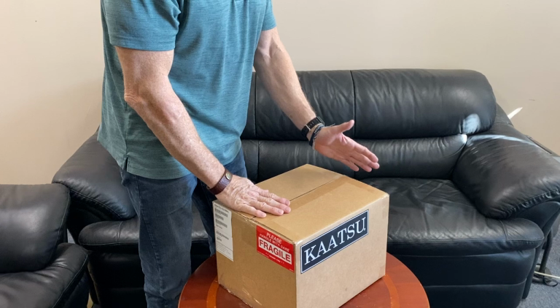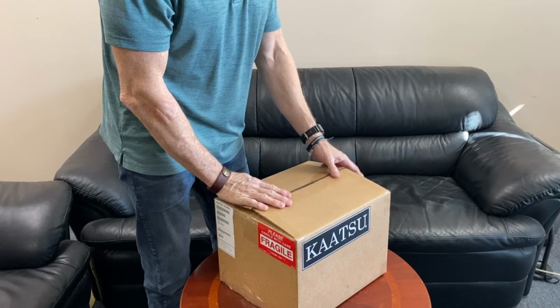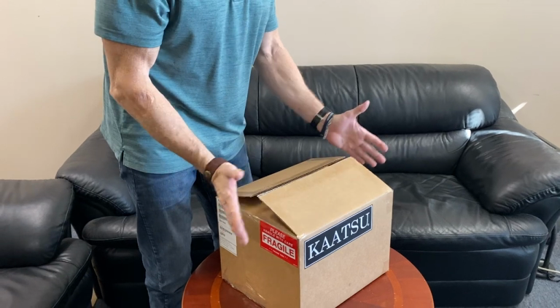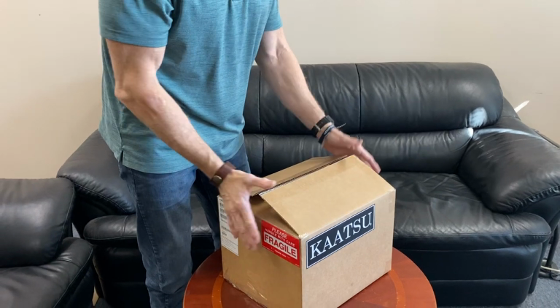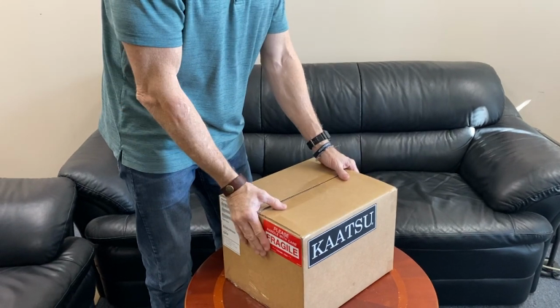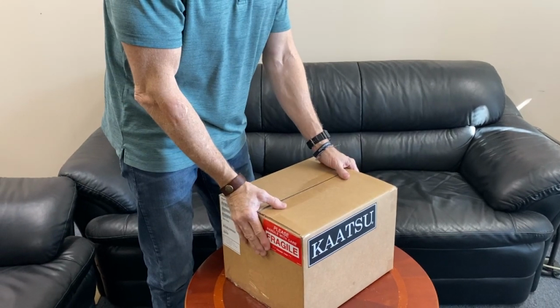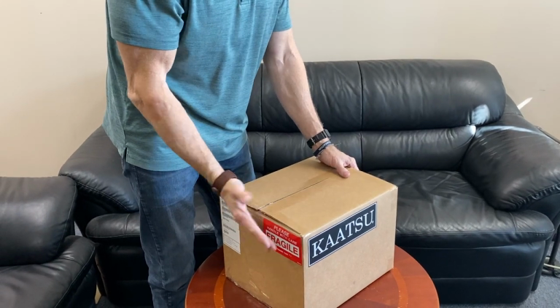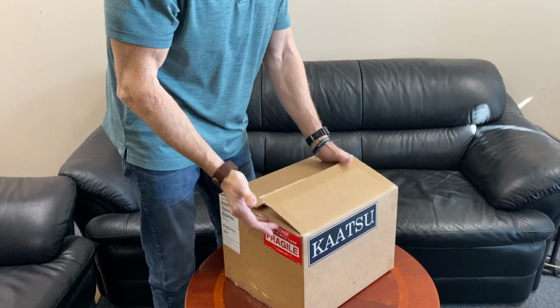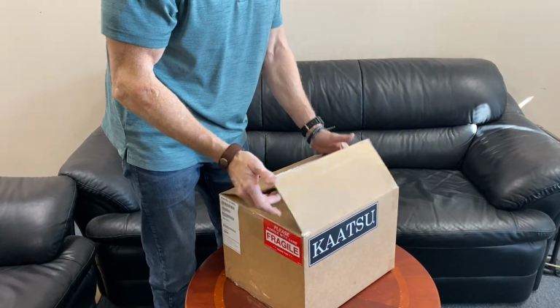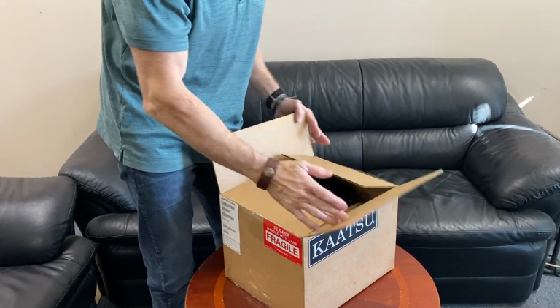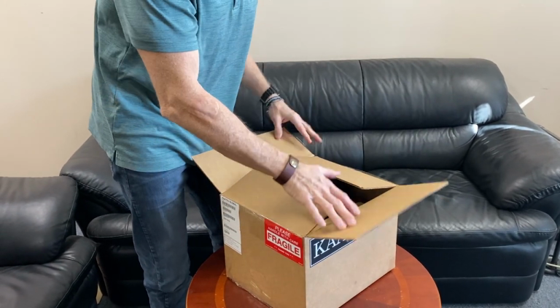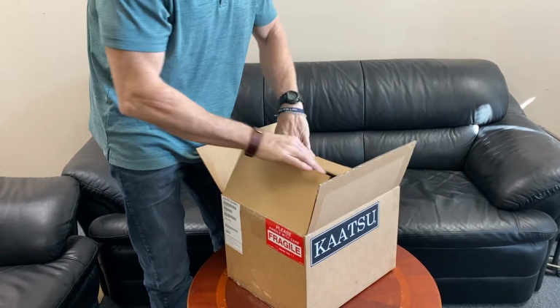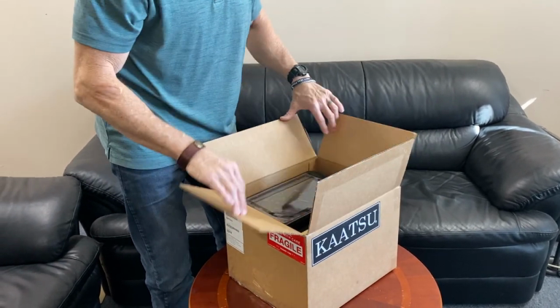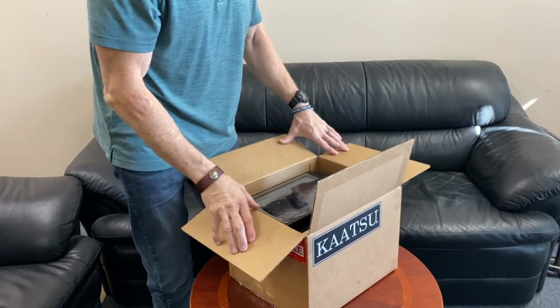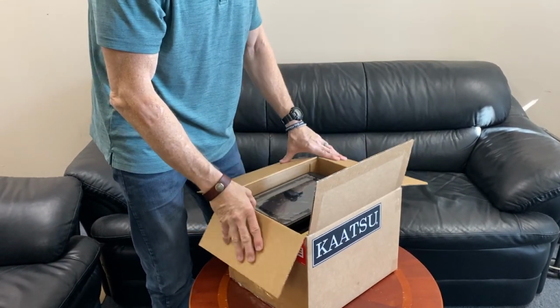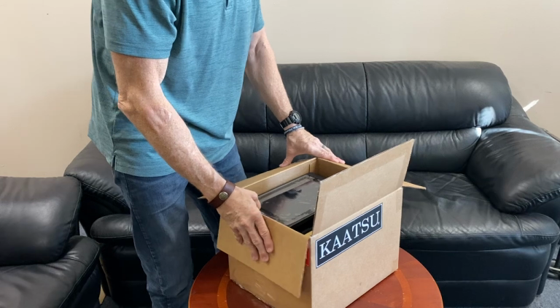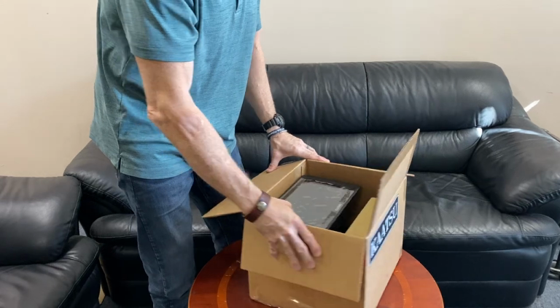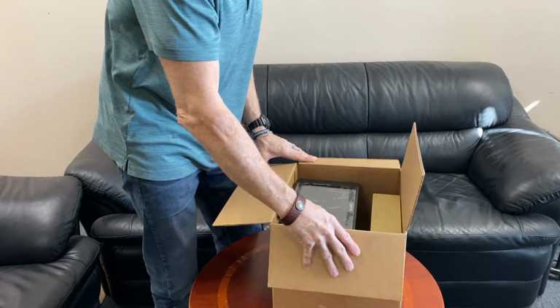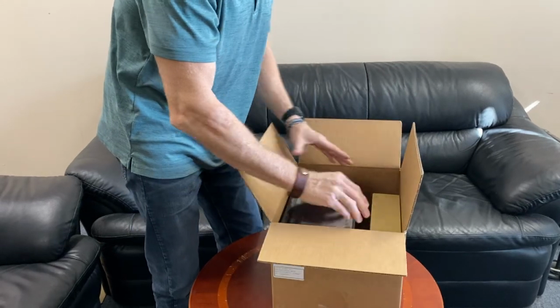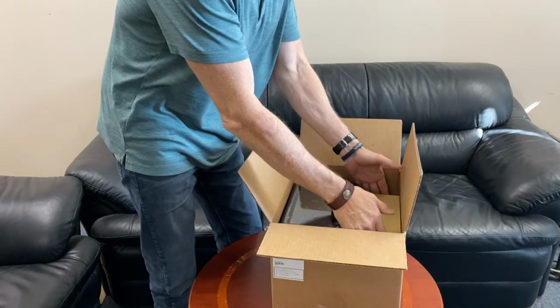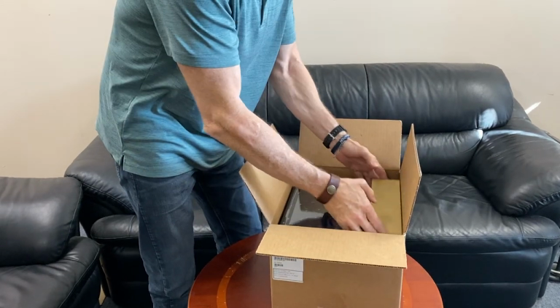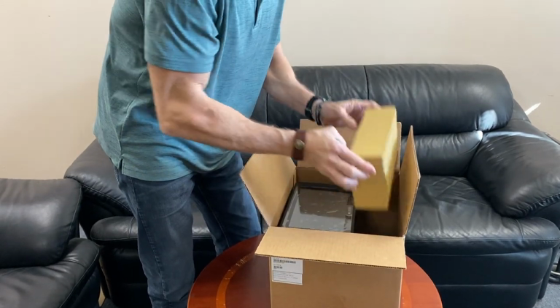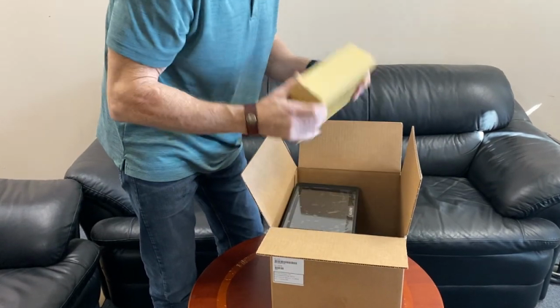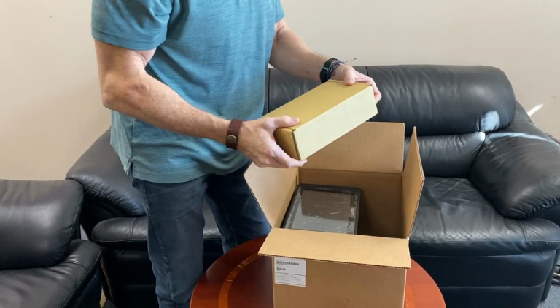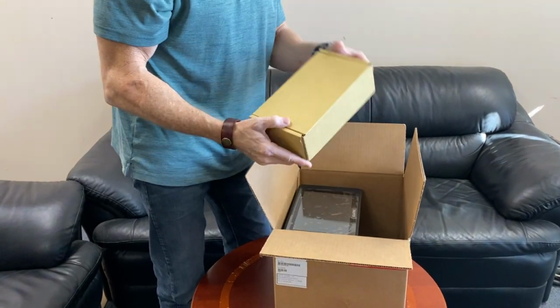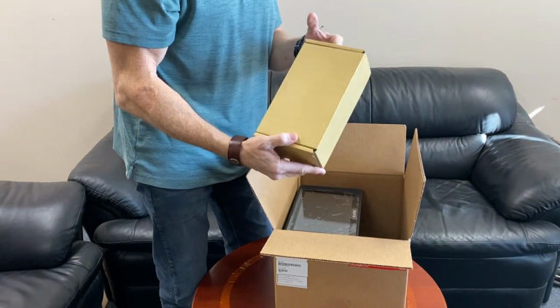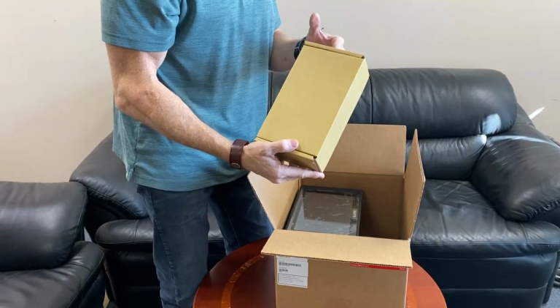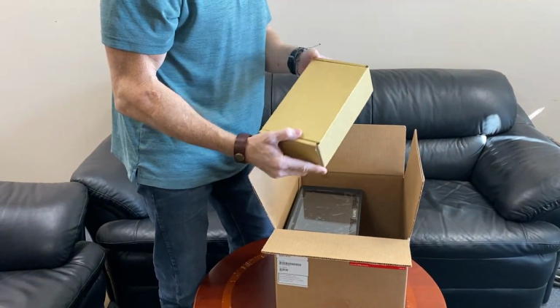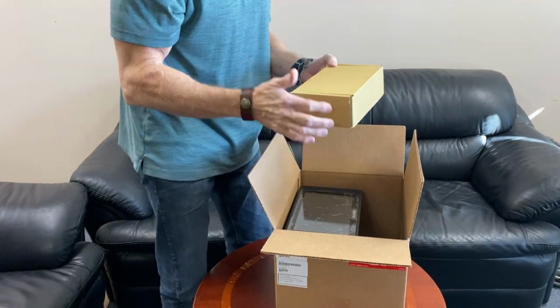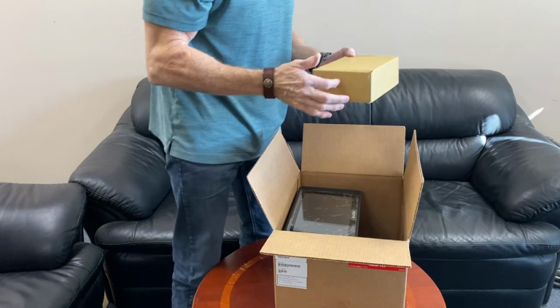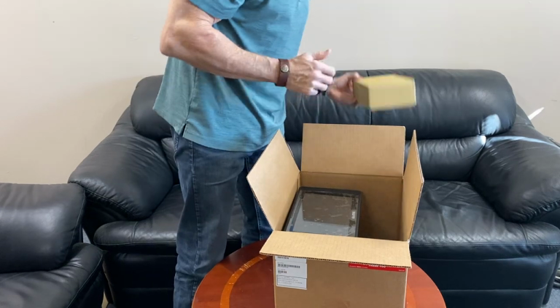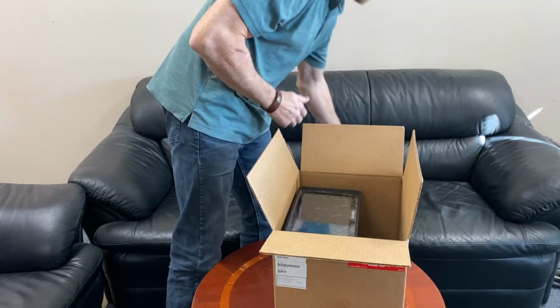Let's start with the box. When you receive your Master 2.0, go ahead and open it up. There's a separate box — we'll get to that in a minute.